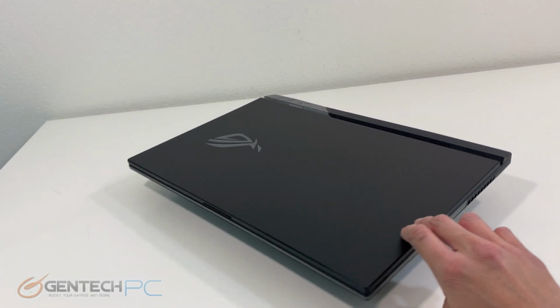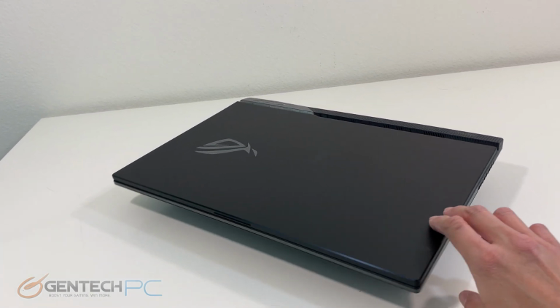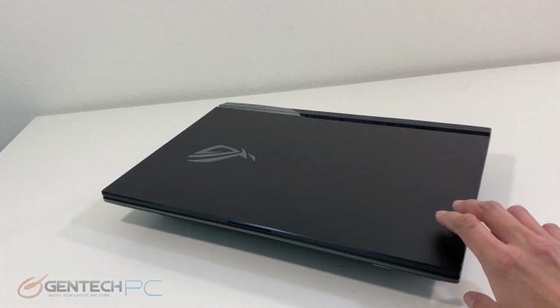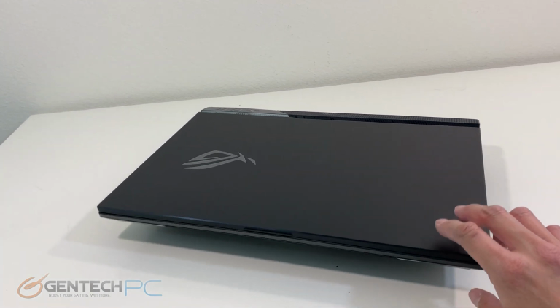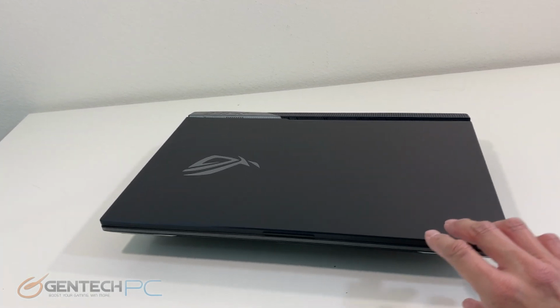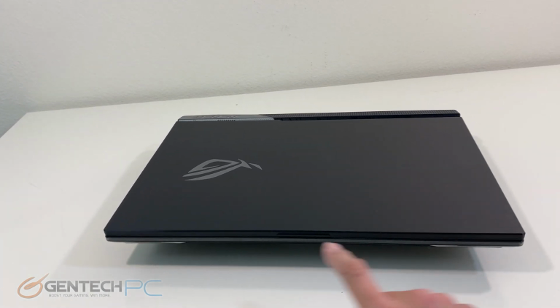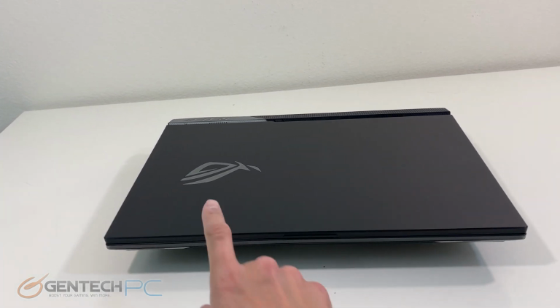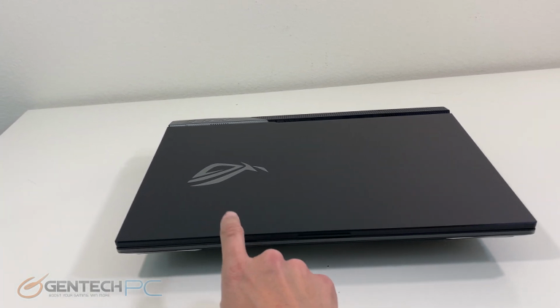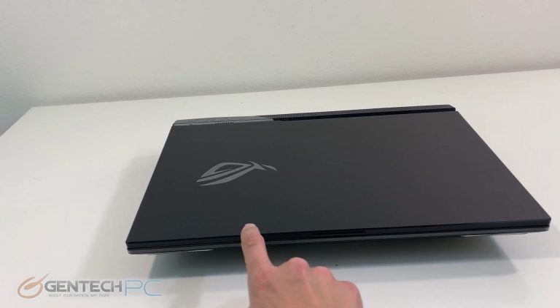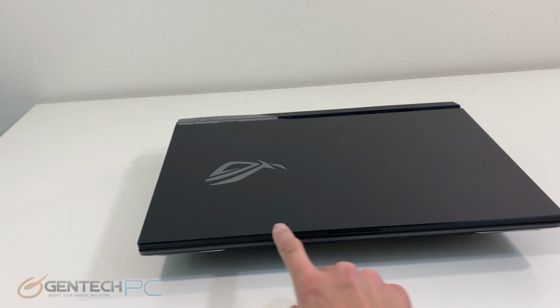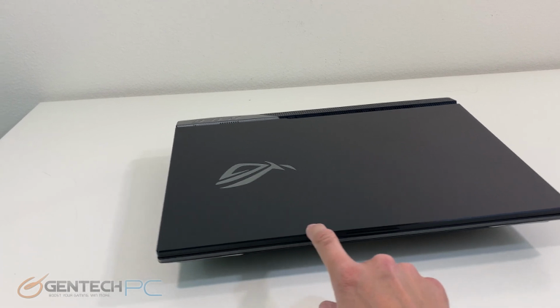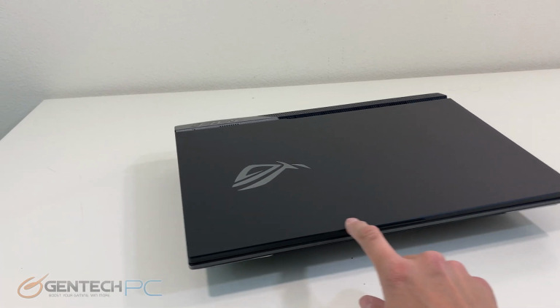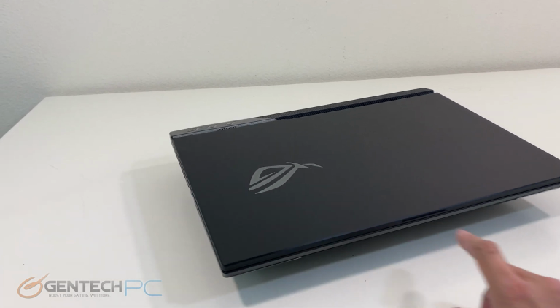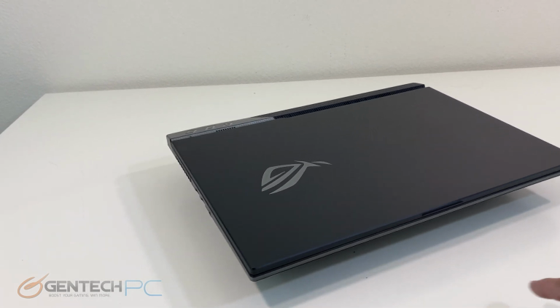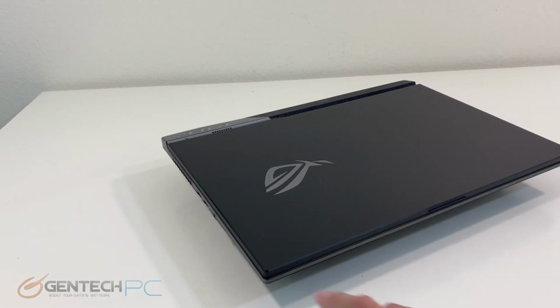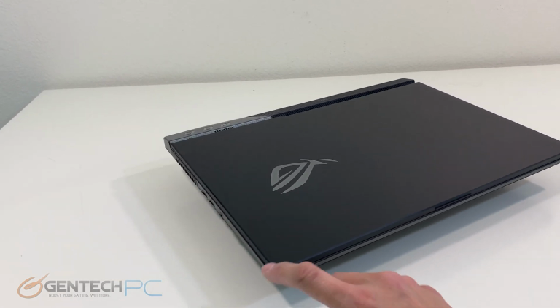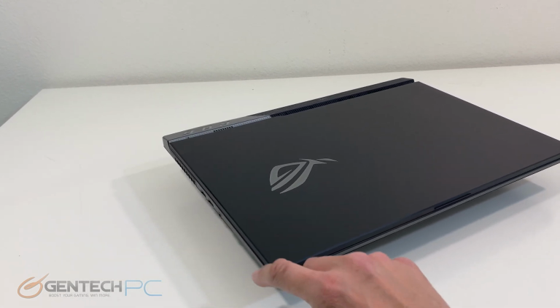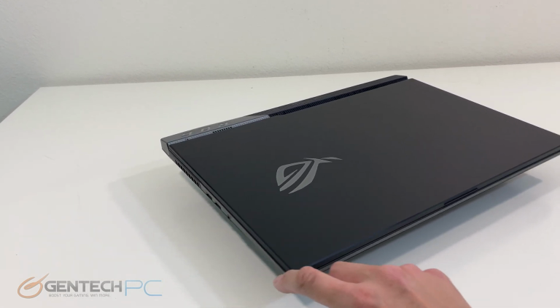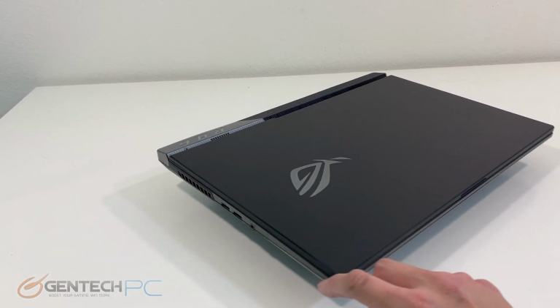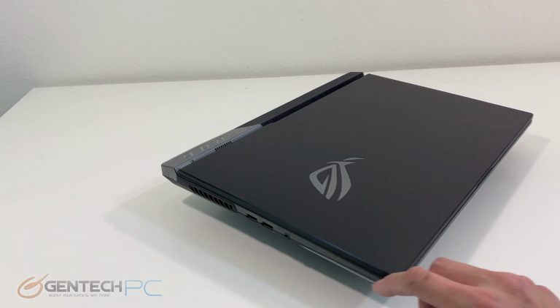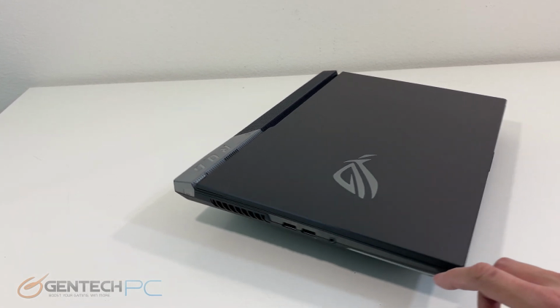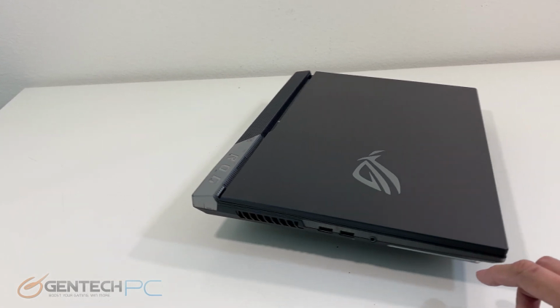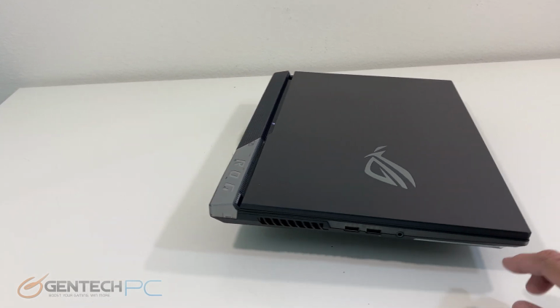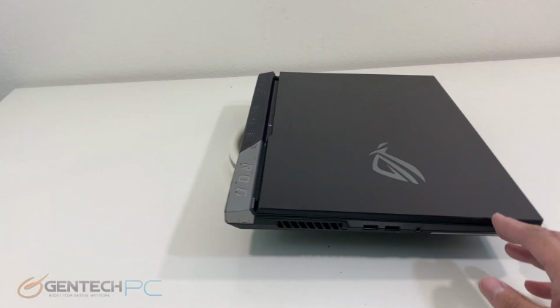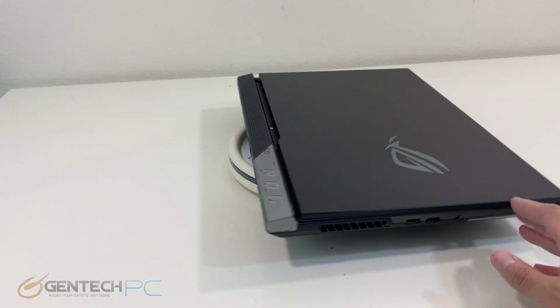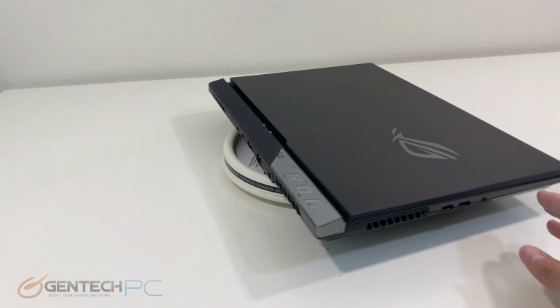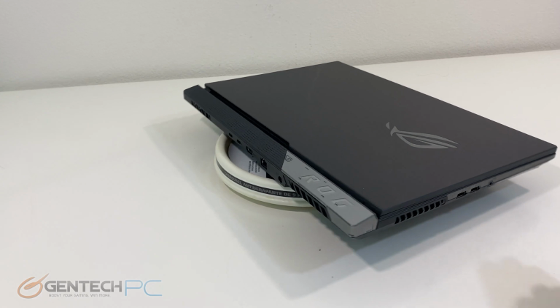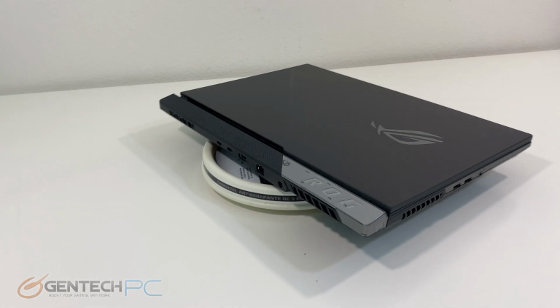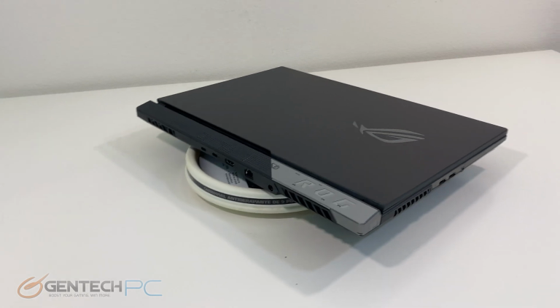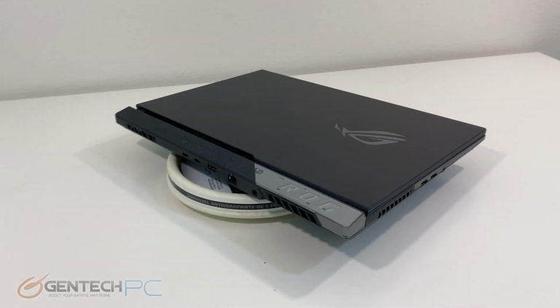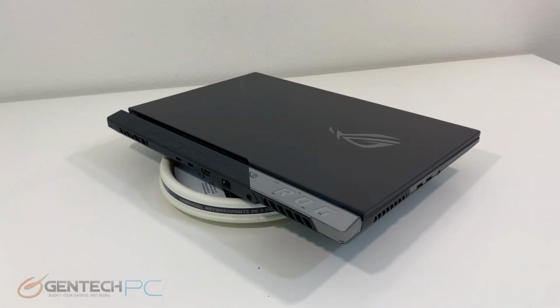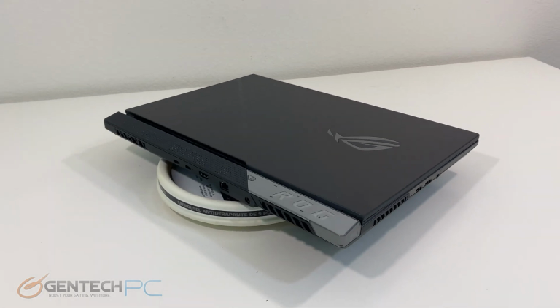Here's one final look at the laptop from the outside before we dive into our operating system and take a closer look at the hardware specifications and our benchmarks.